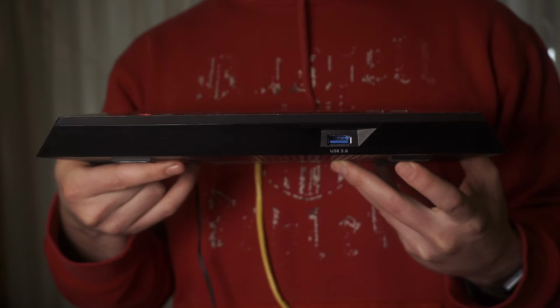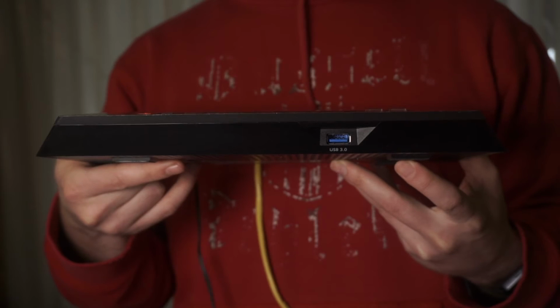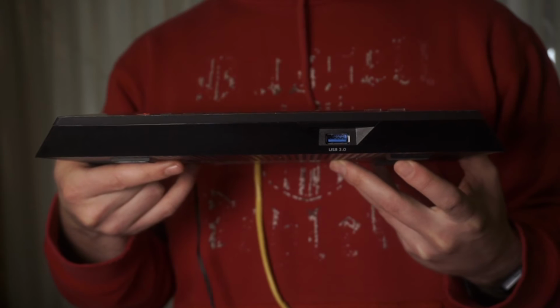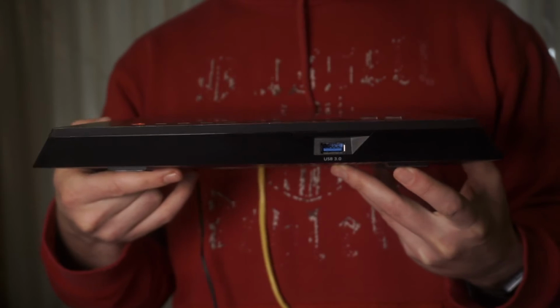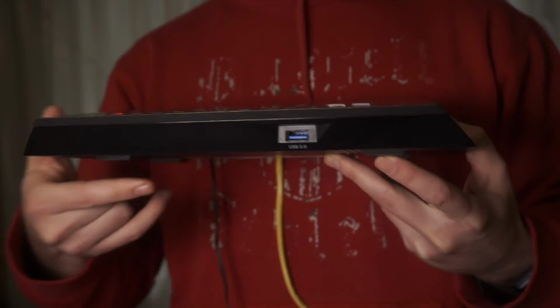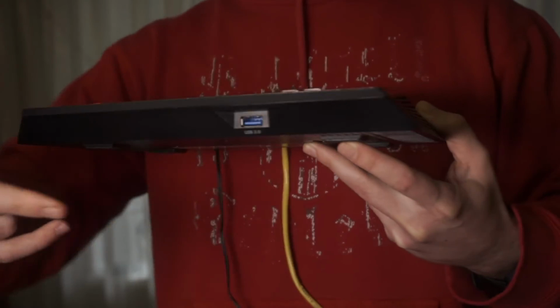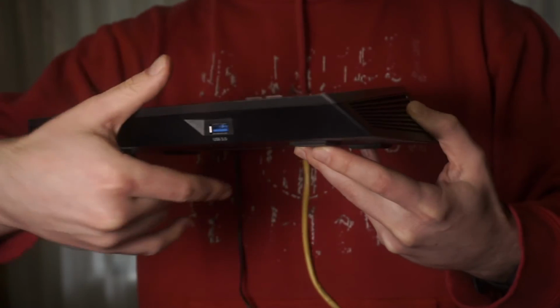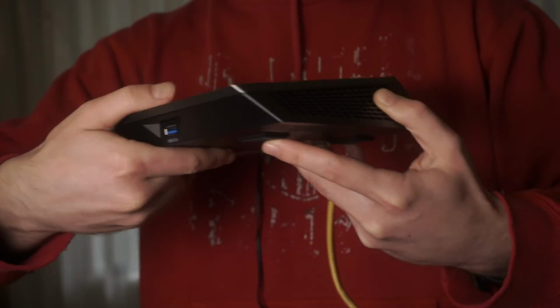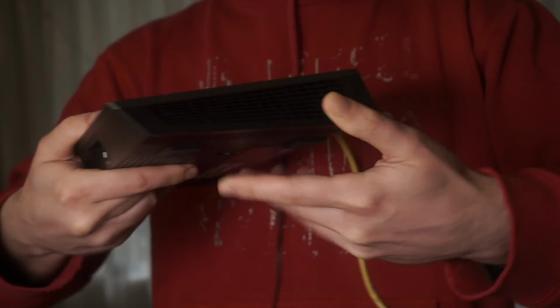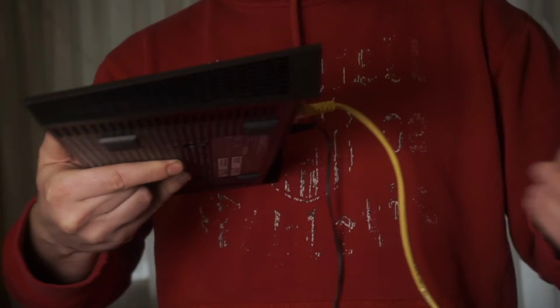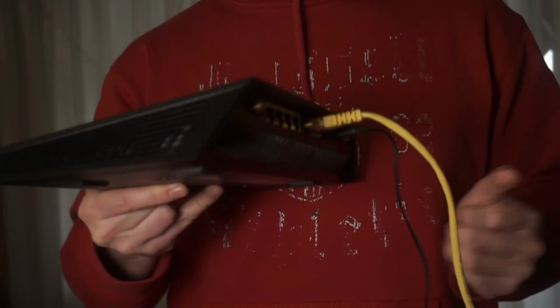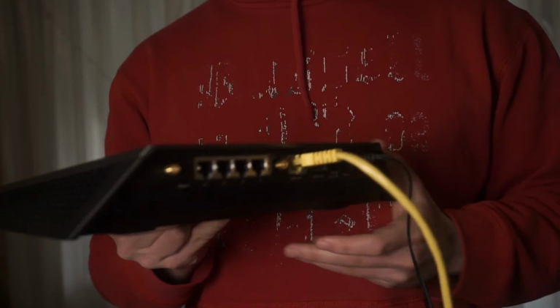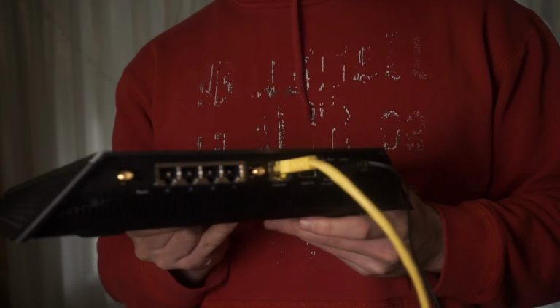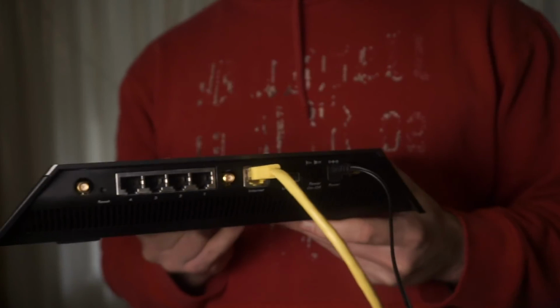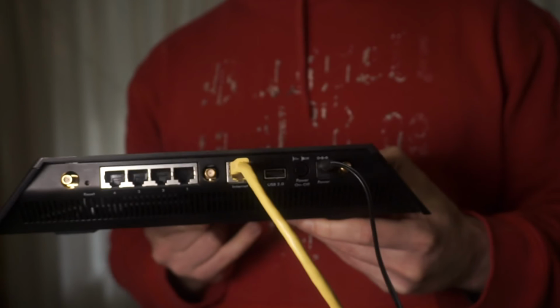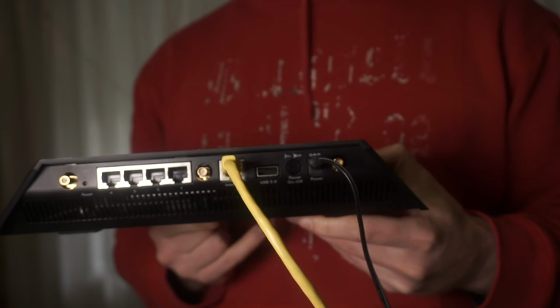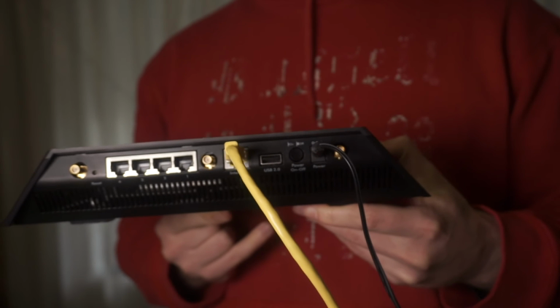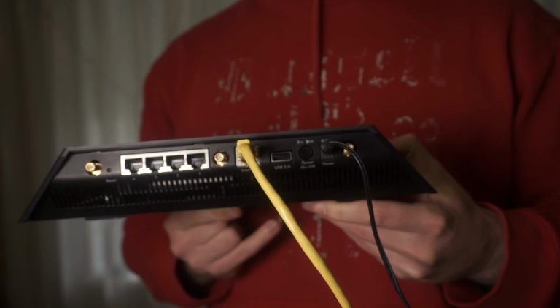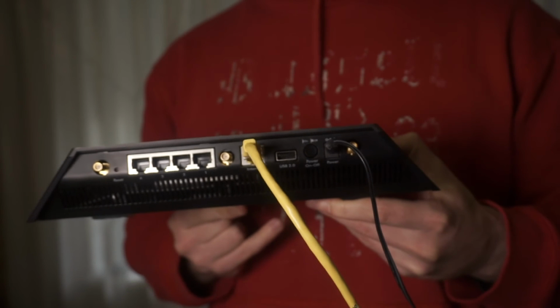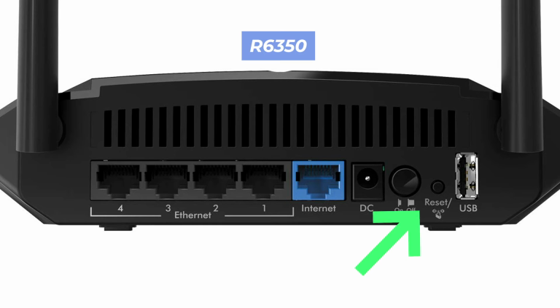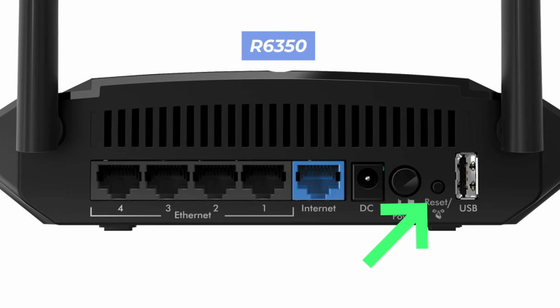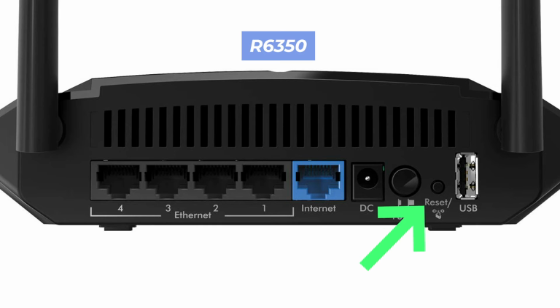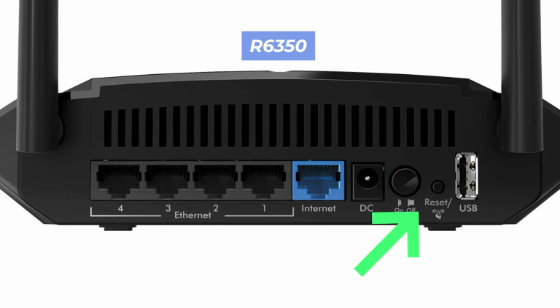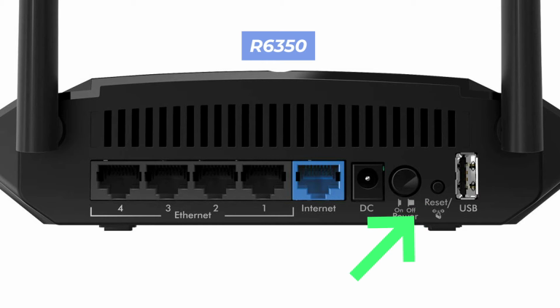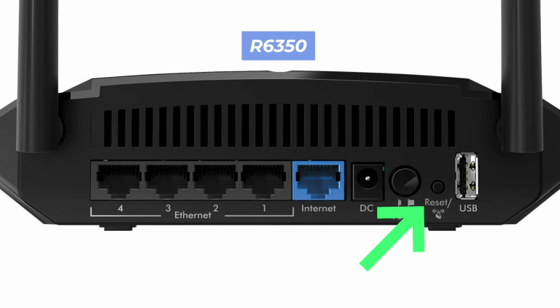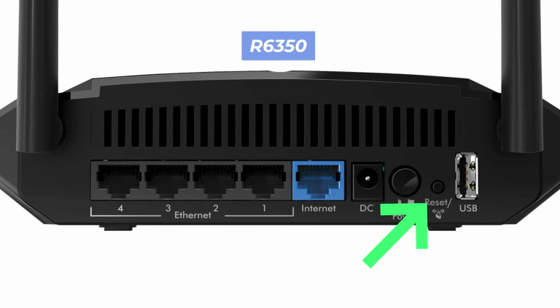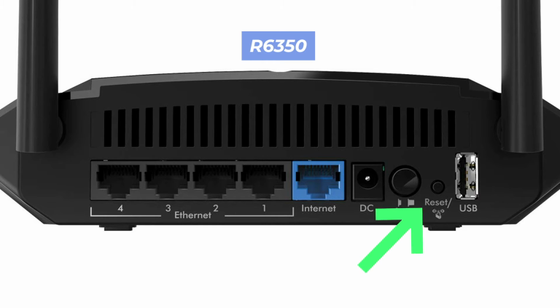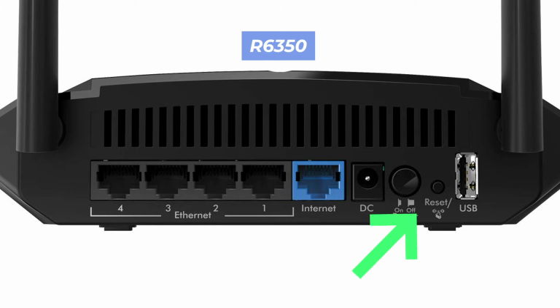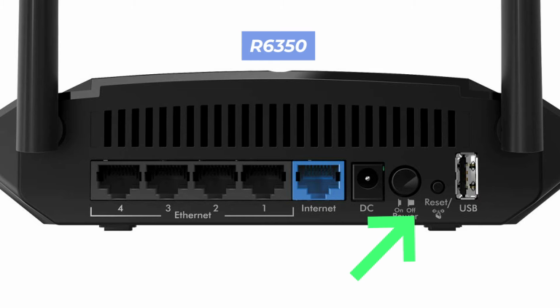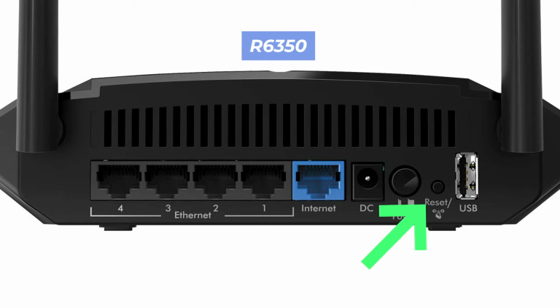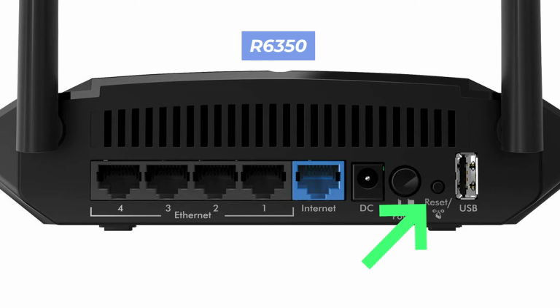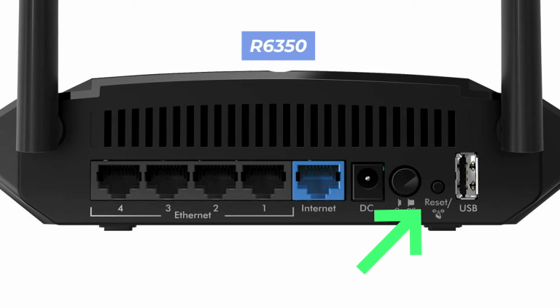On your router, locate the reset button. It is usually located on the back or side of the device. For example, on the R6350 model, this button is located here.